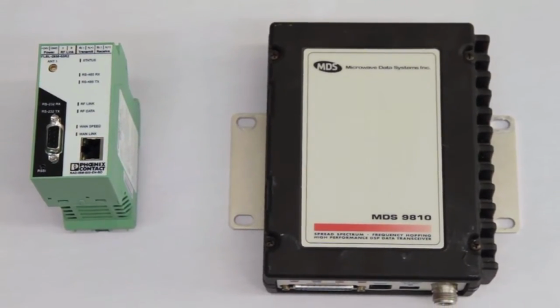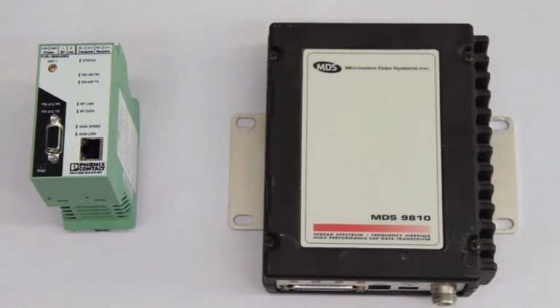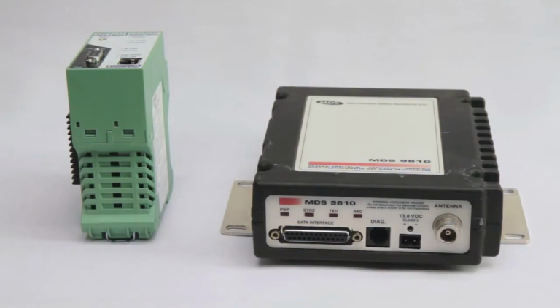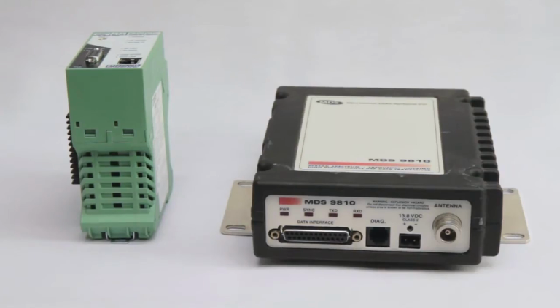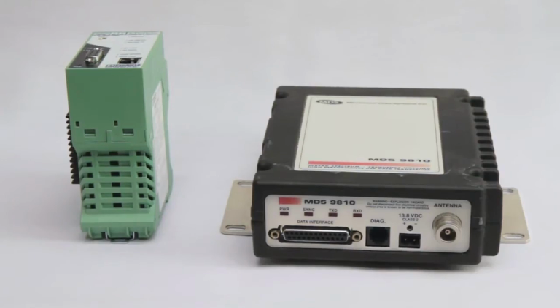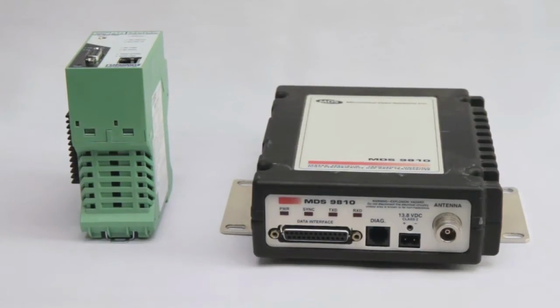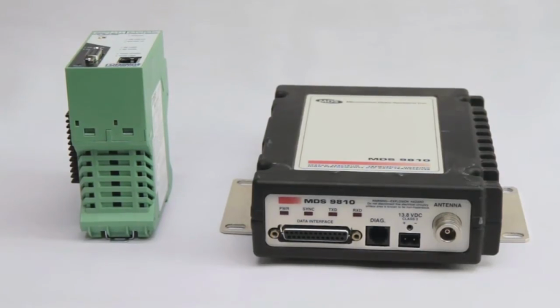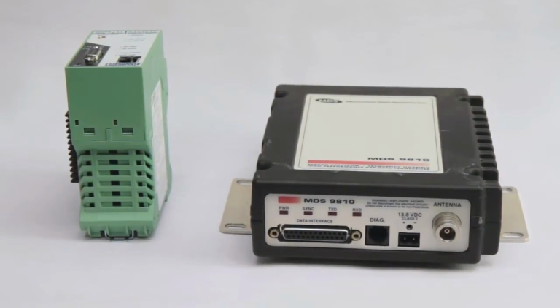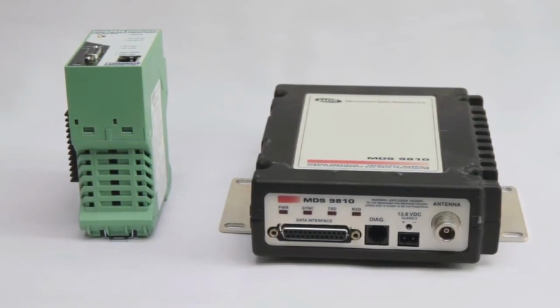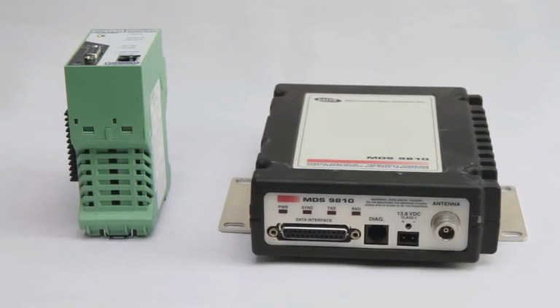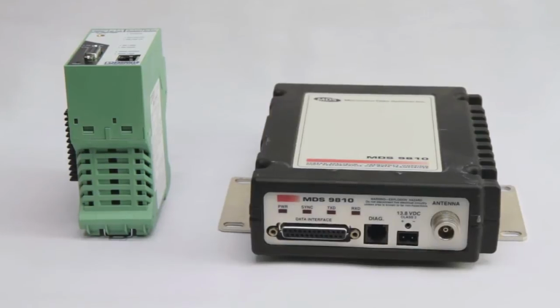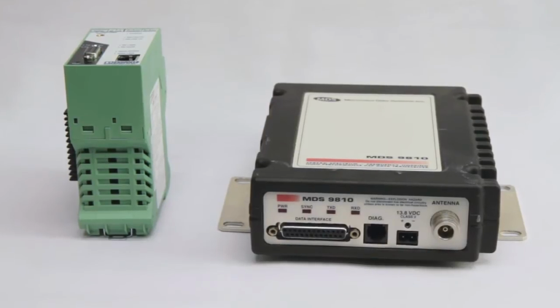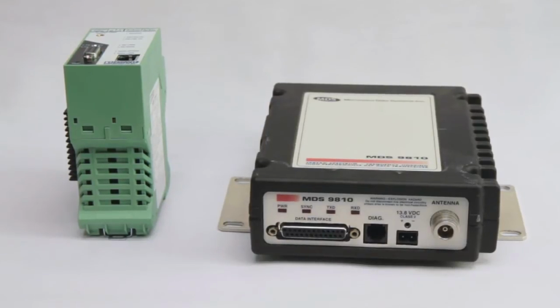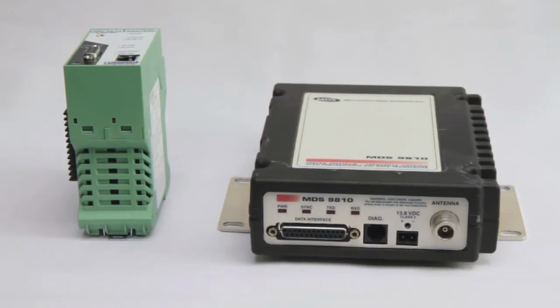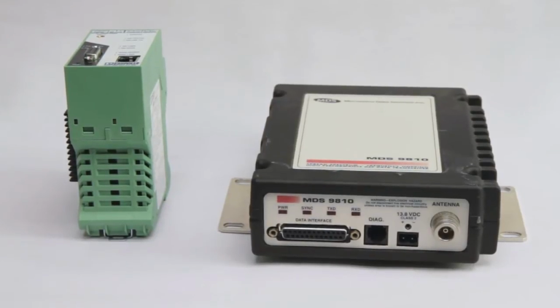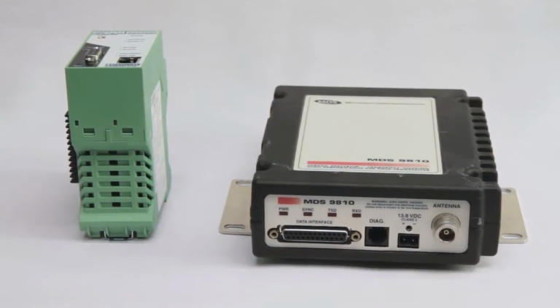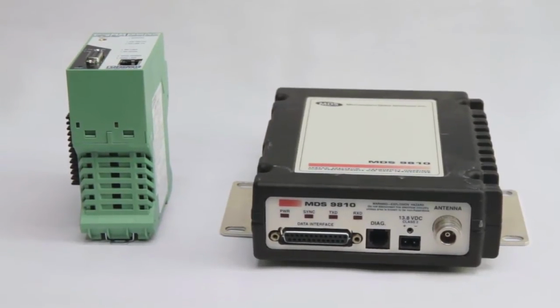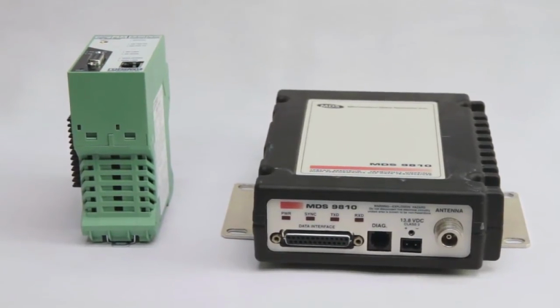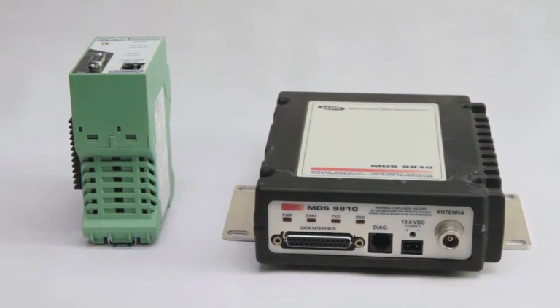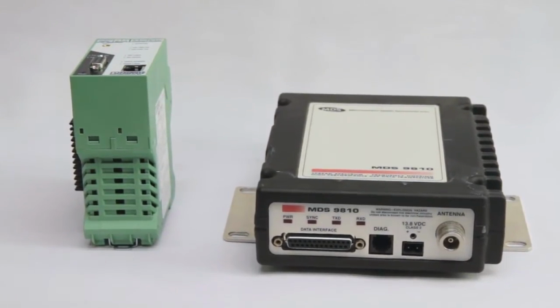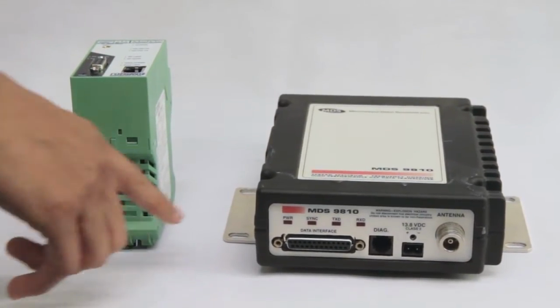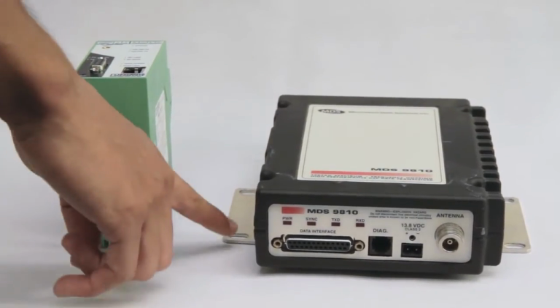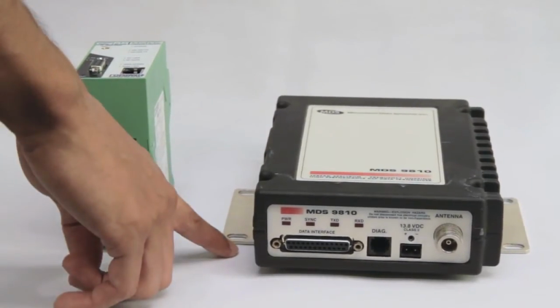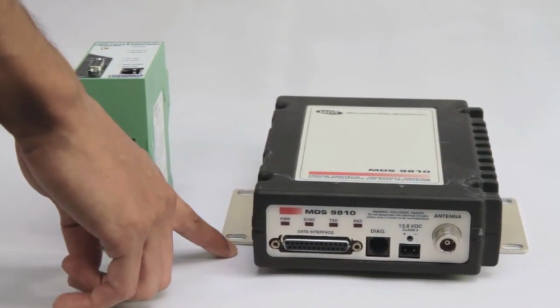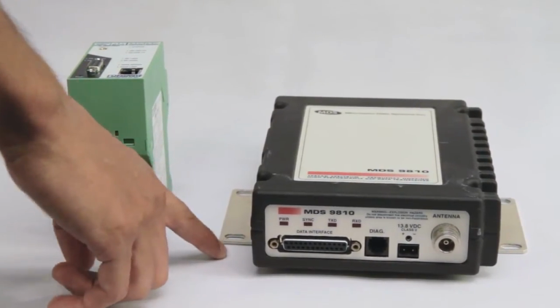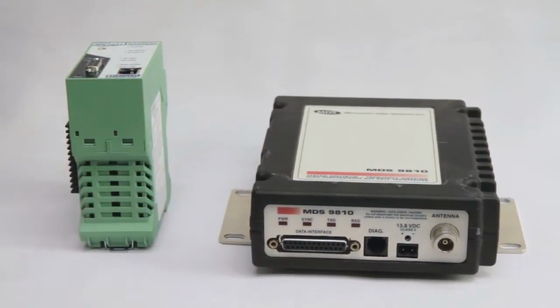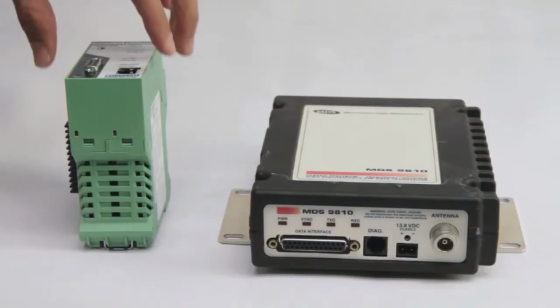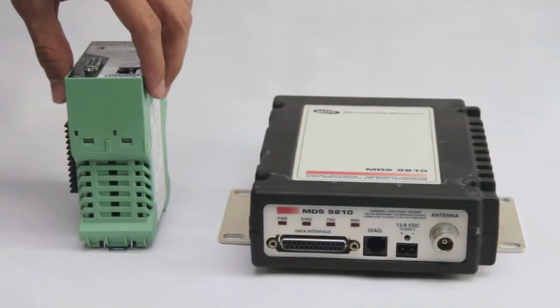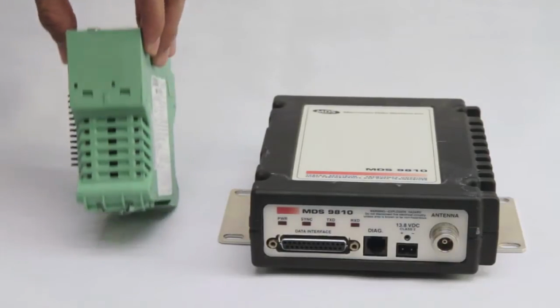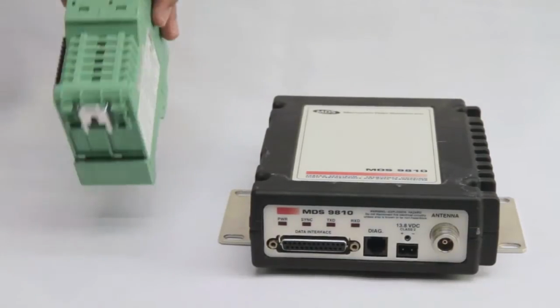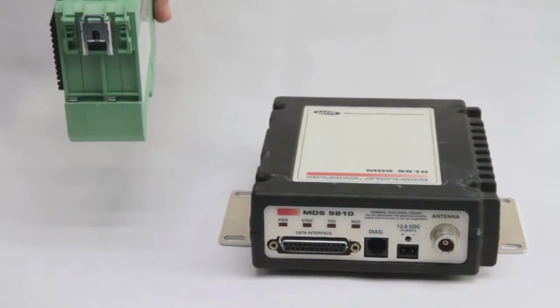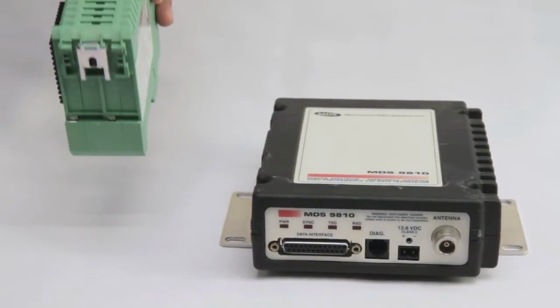The main physical differences between the MDS9810 and the Phoenix Contact TWEET radio are: the MDS is panel mounted, while the Phoenix Contact is DIN rail mounted.